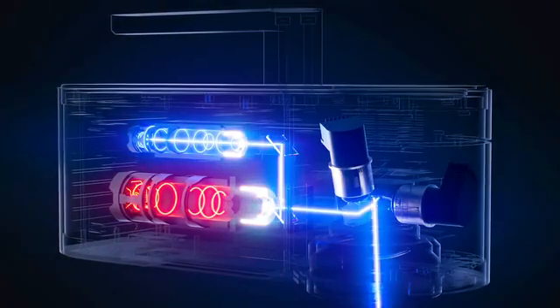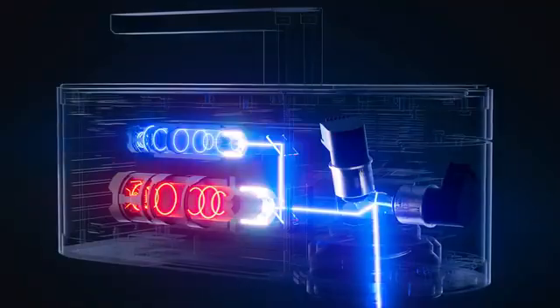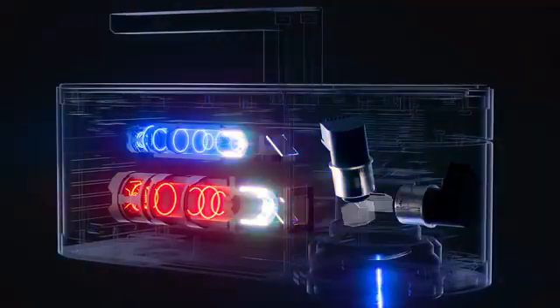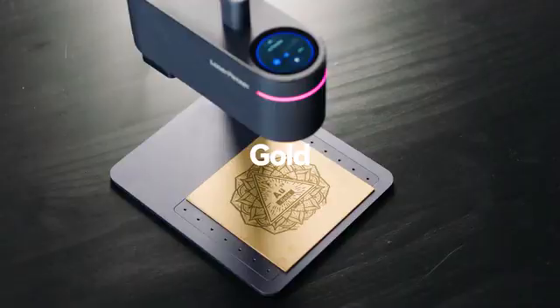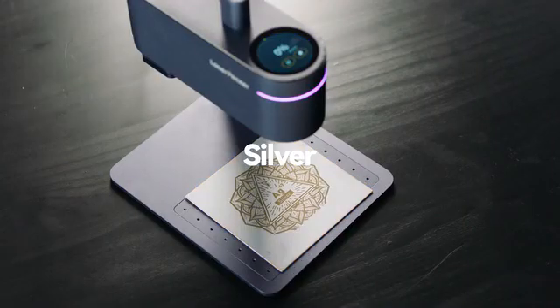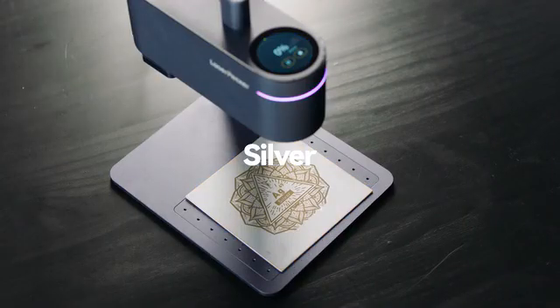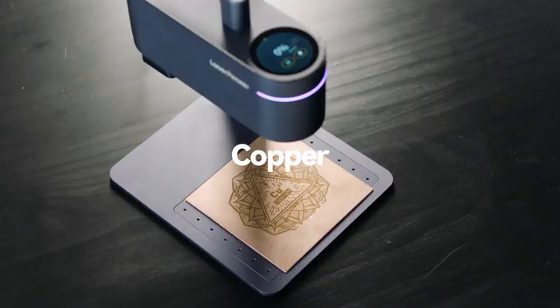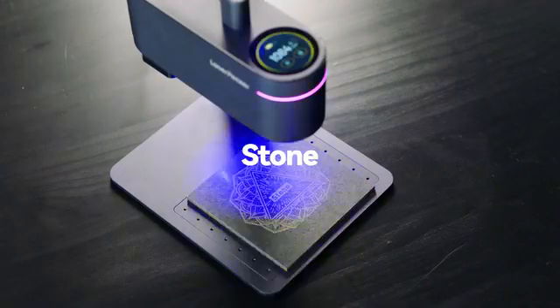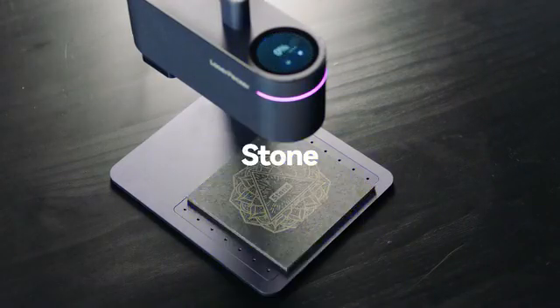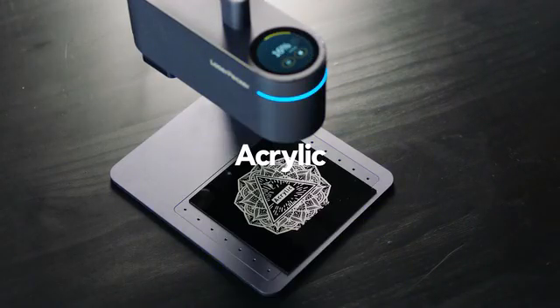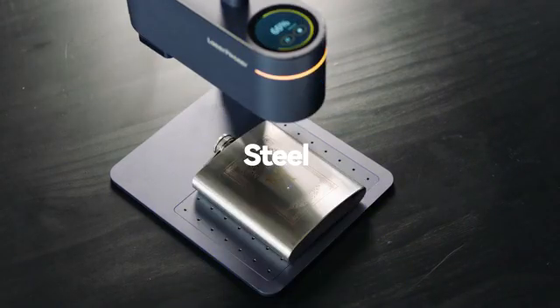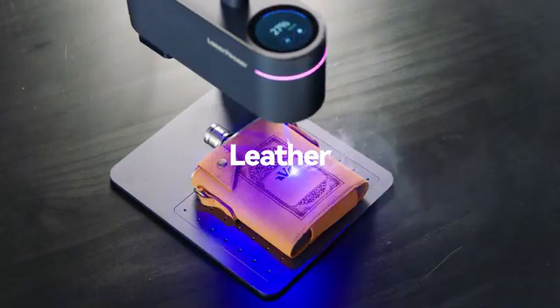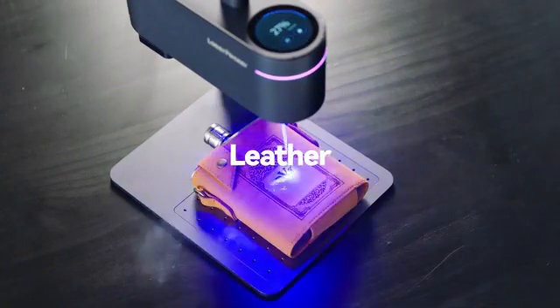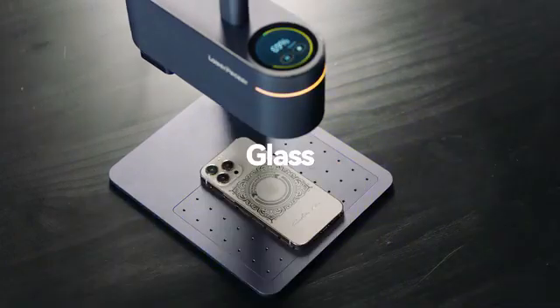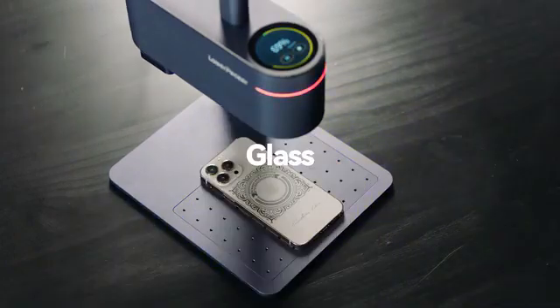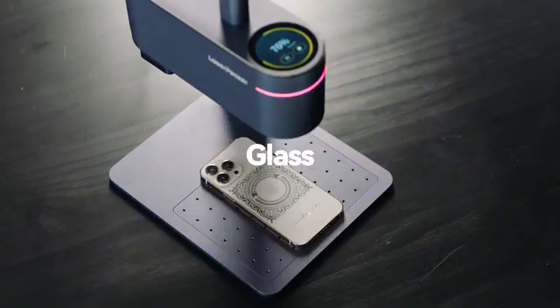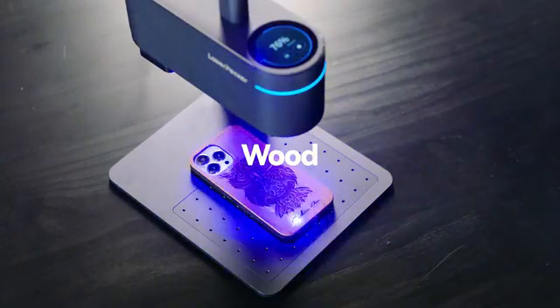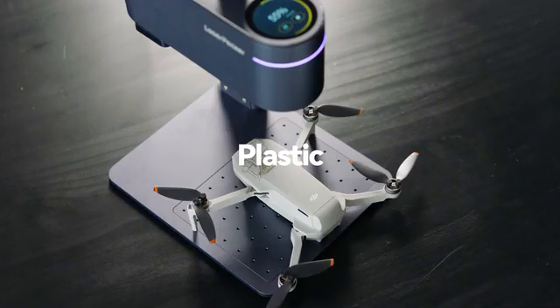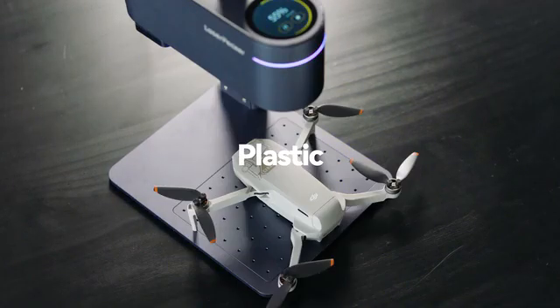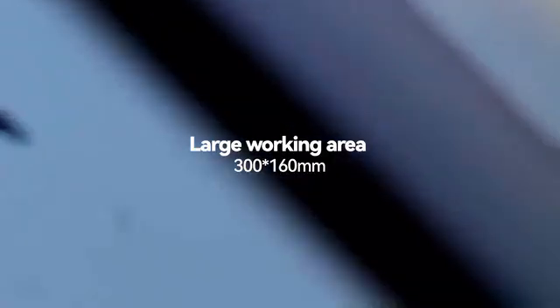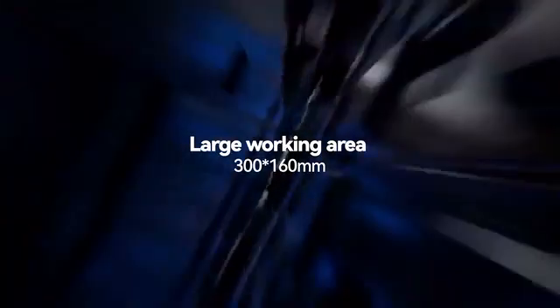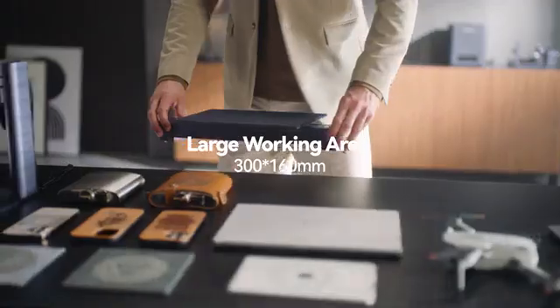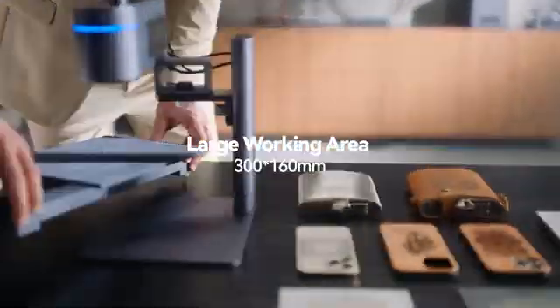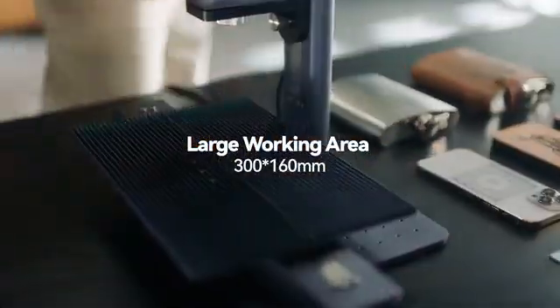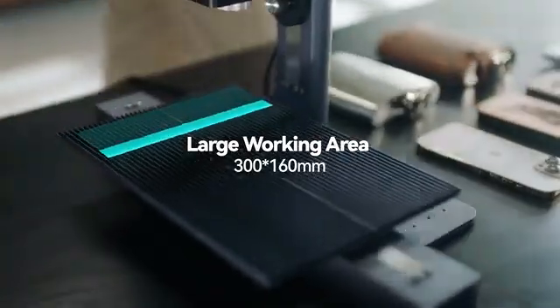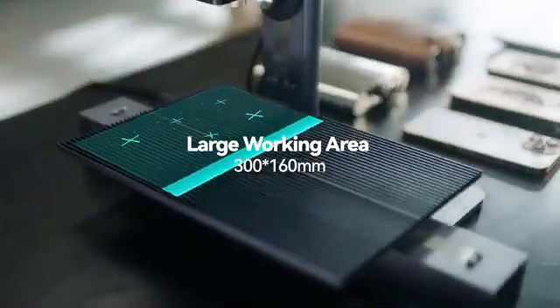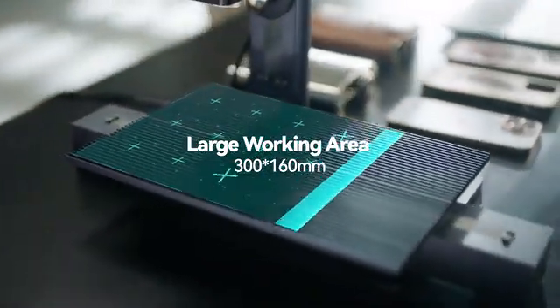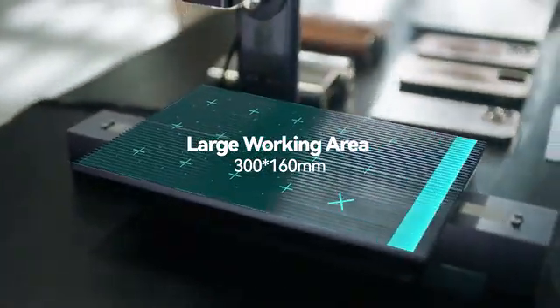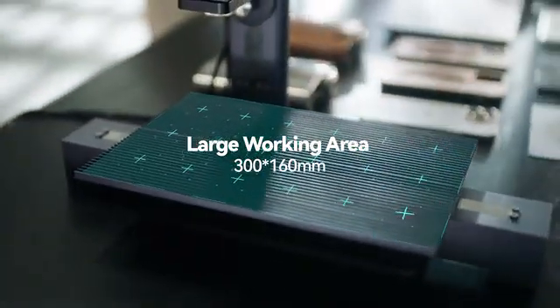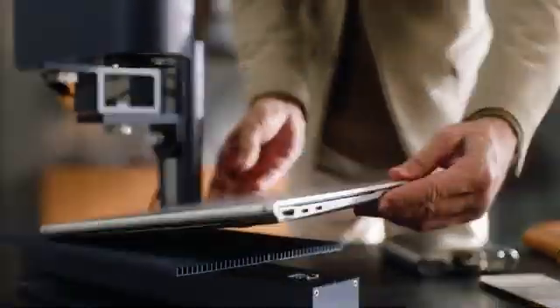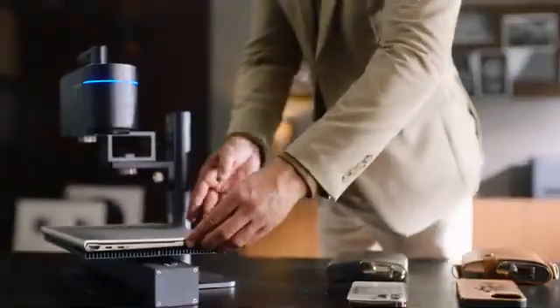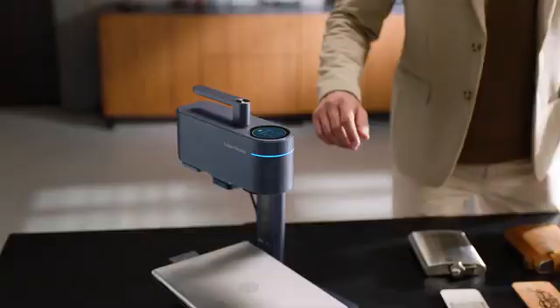LaserPacker 4 can engrave virtually any material. It is paired with a new sliding extension and cutting plate that extends the engraving area.